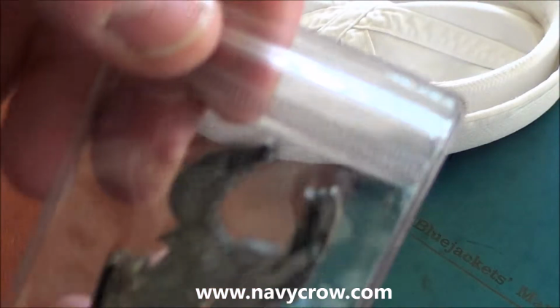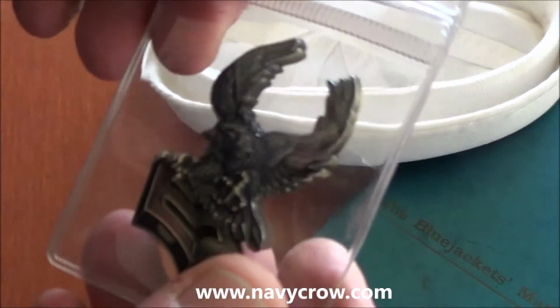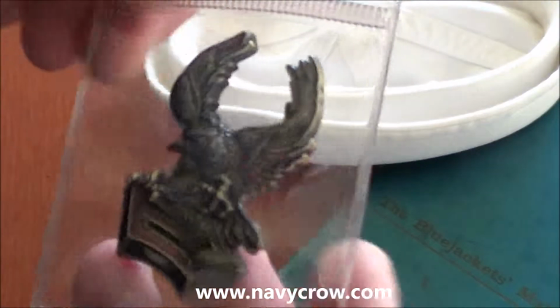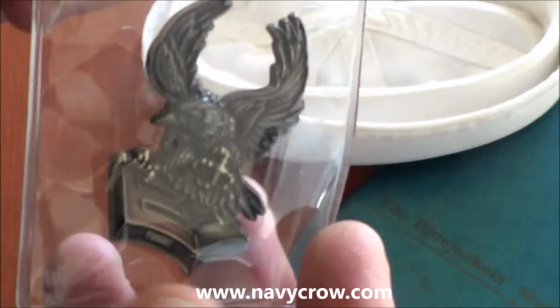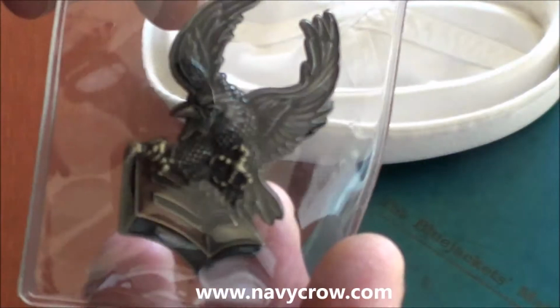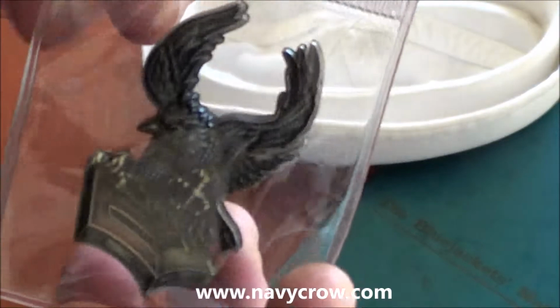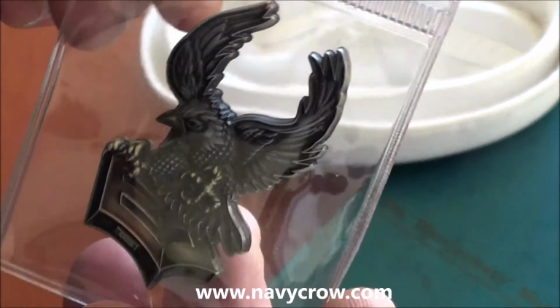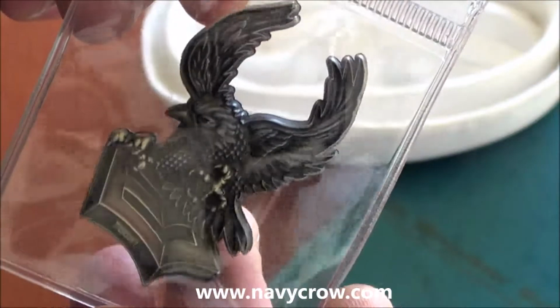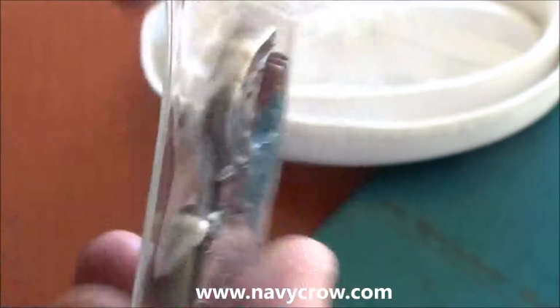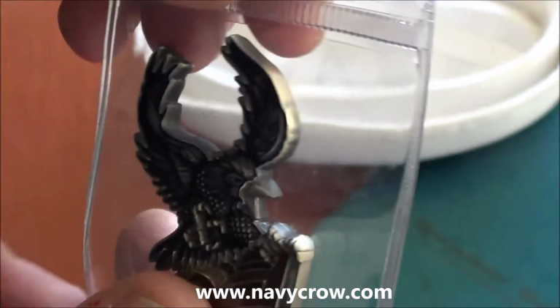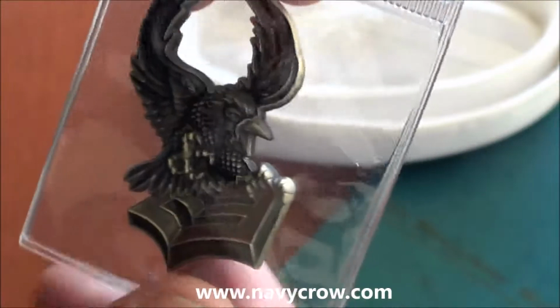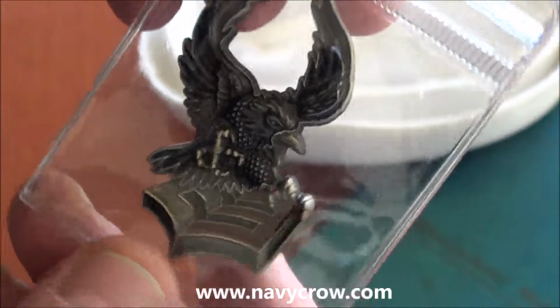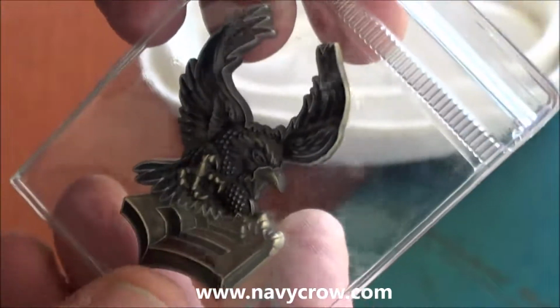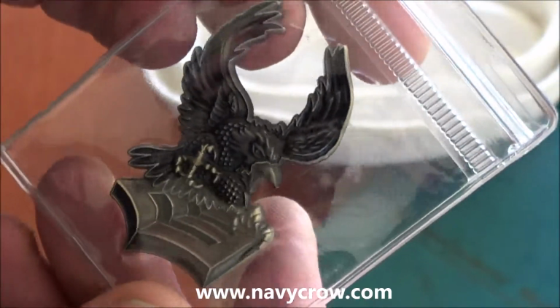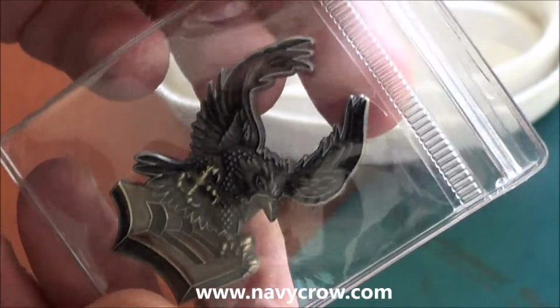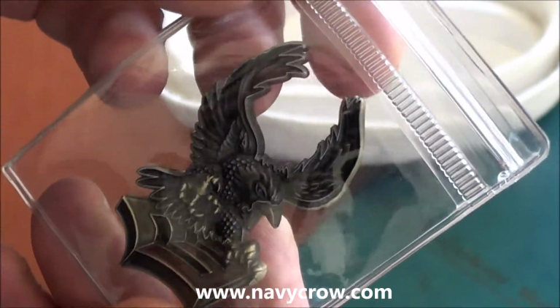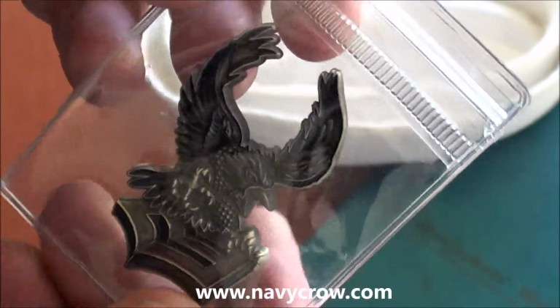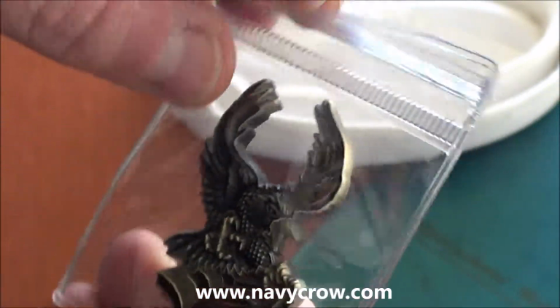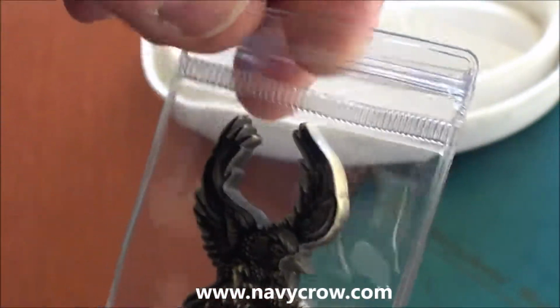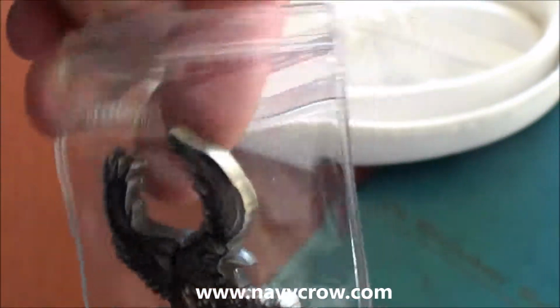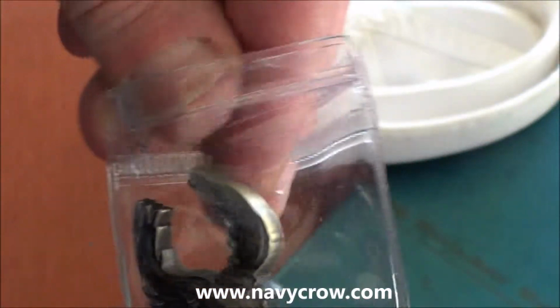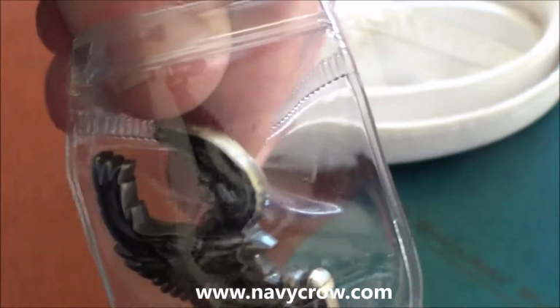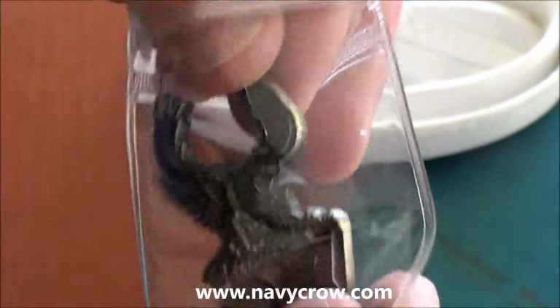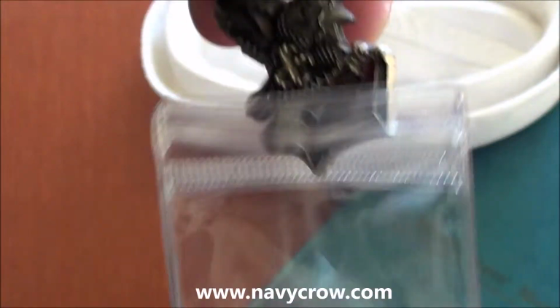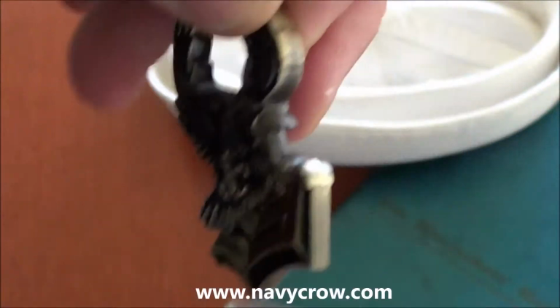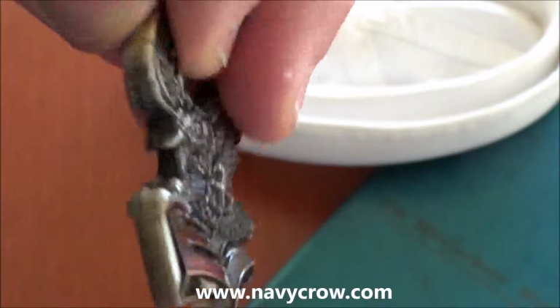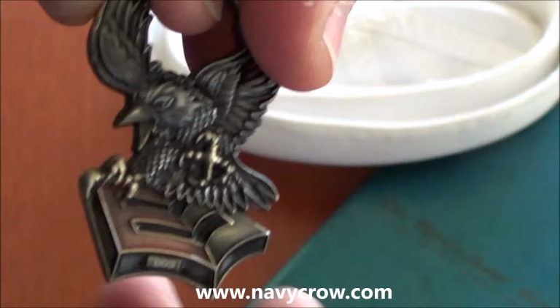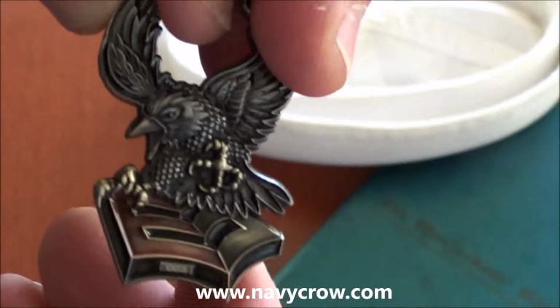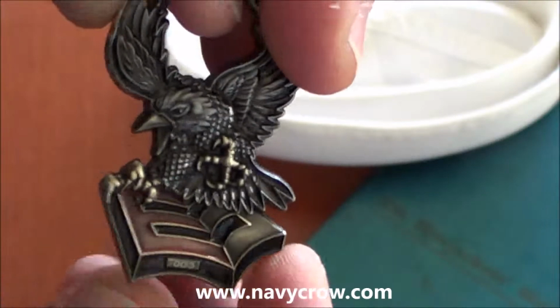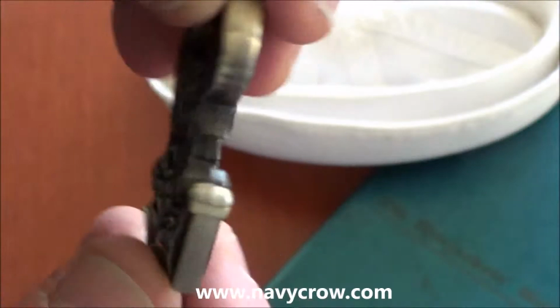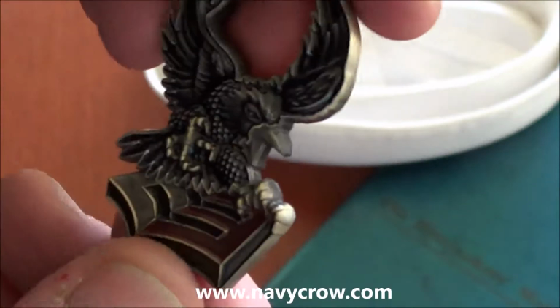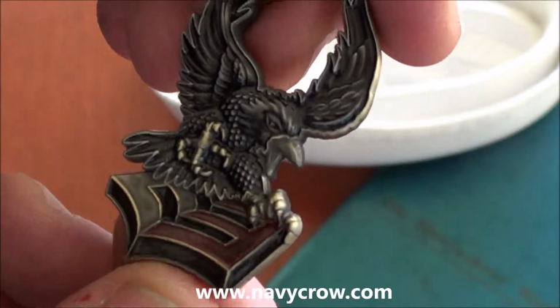This is Frost Call with another coin from Vision Strike Coins, featuring the First Class Petty Officer Crow.